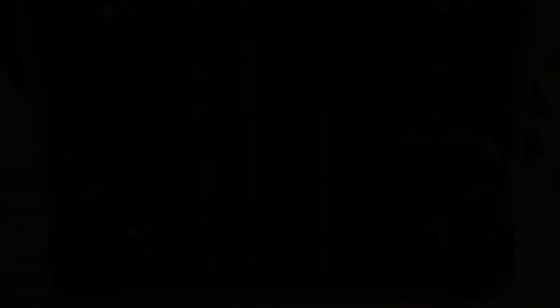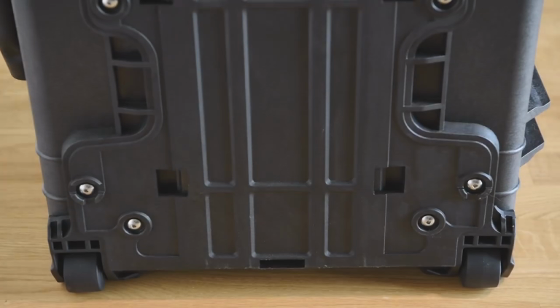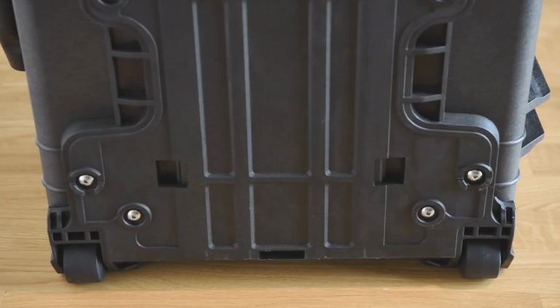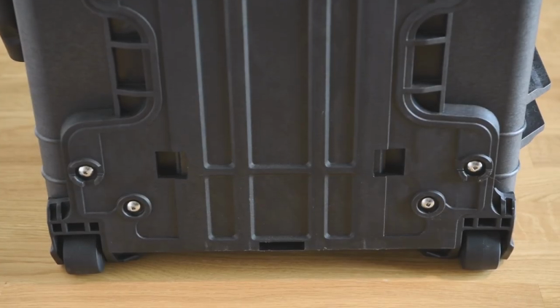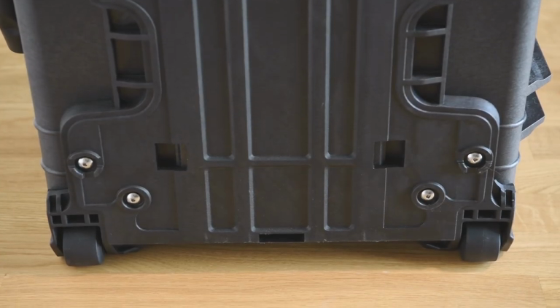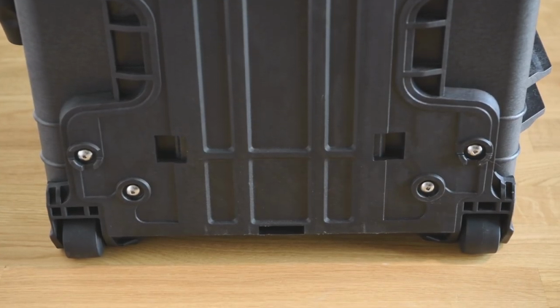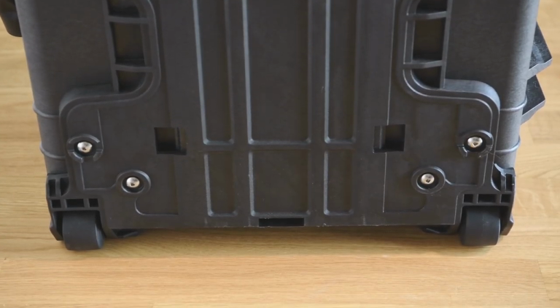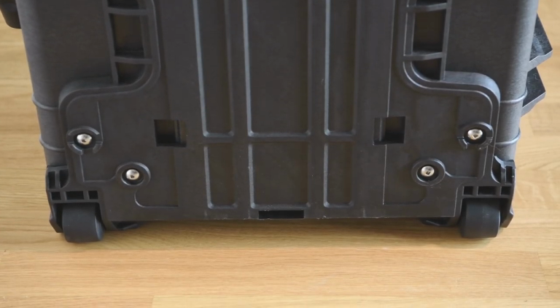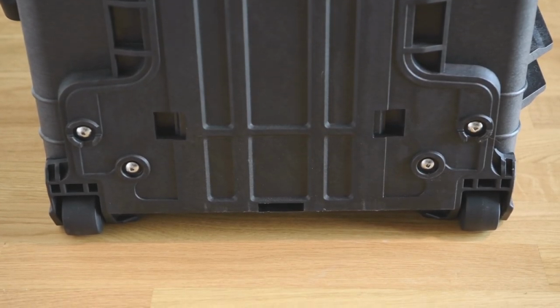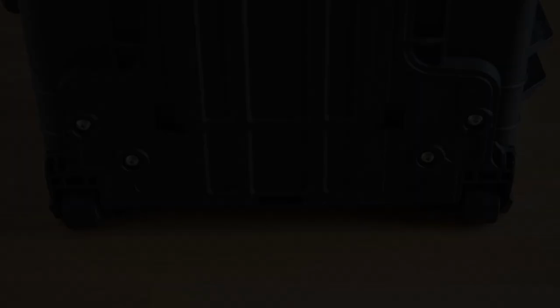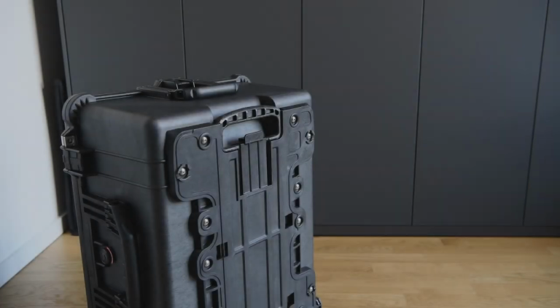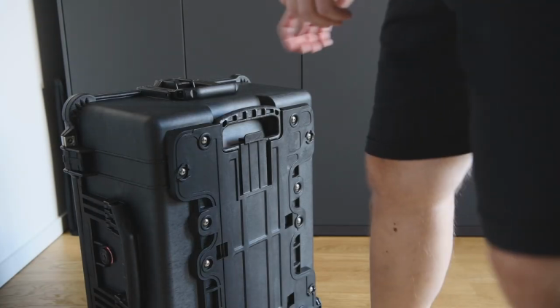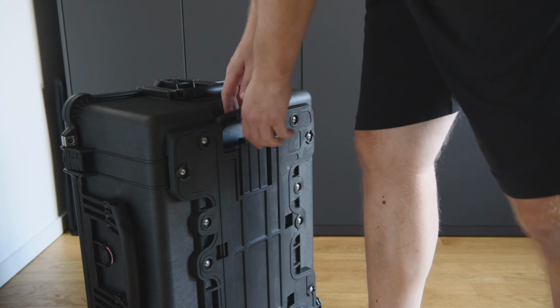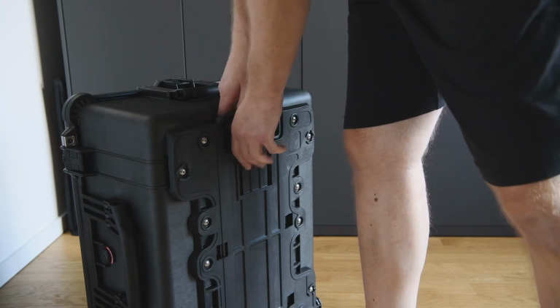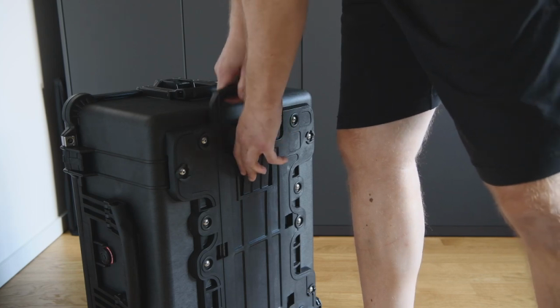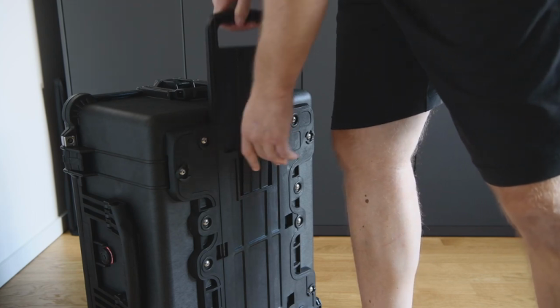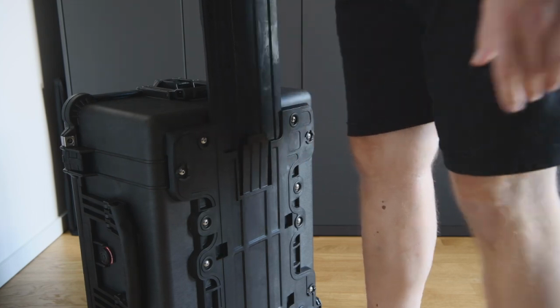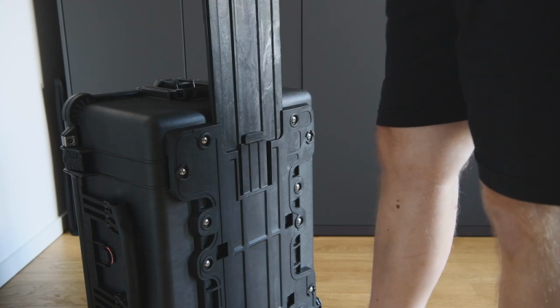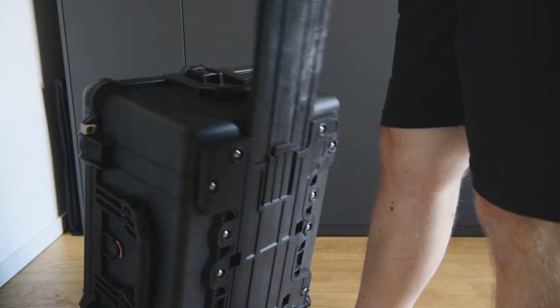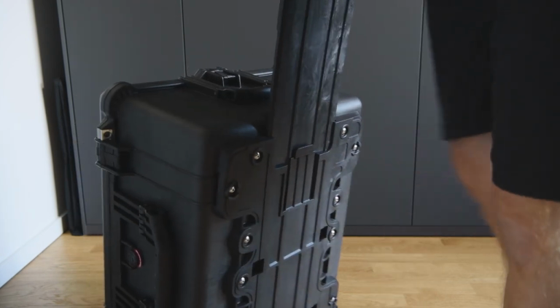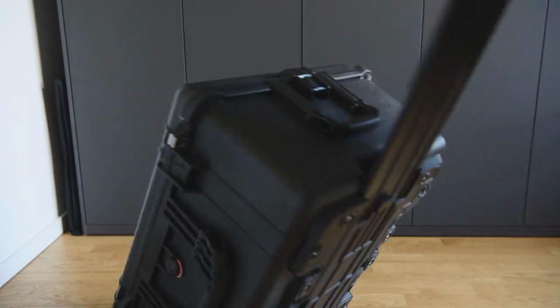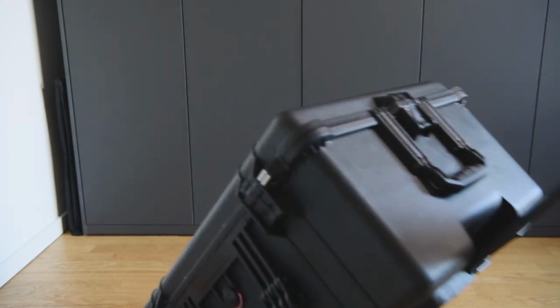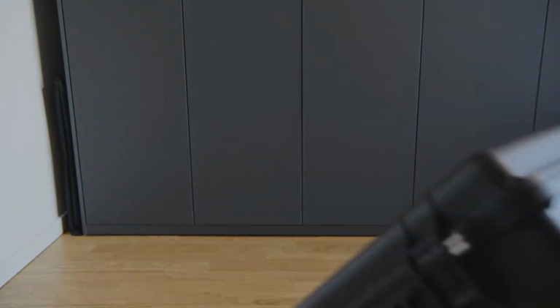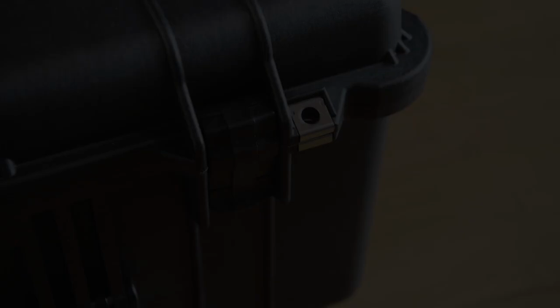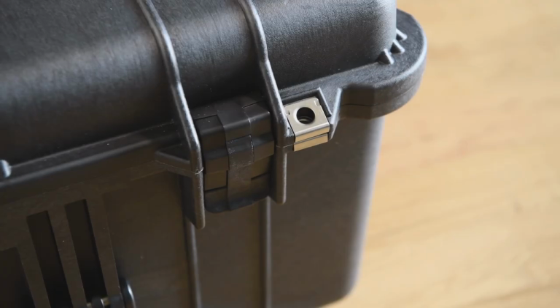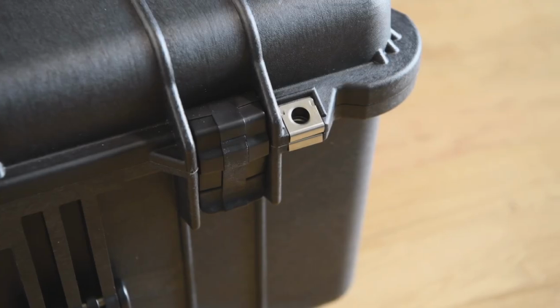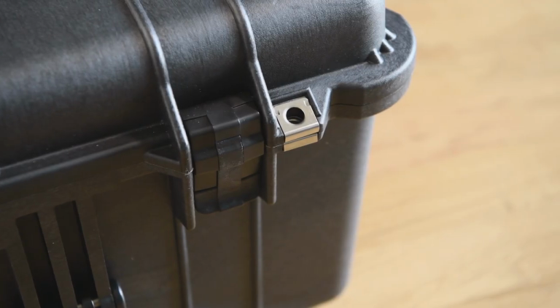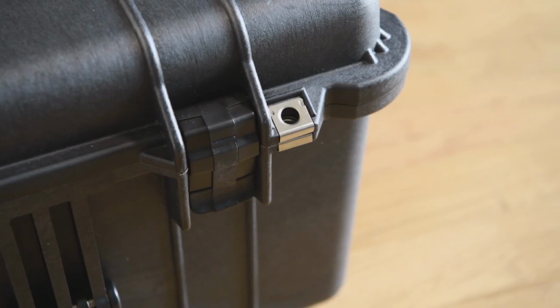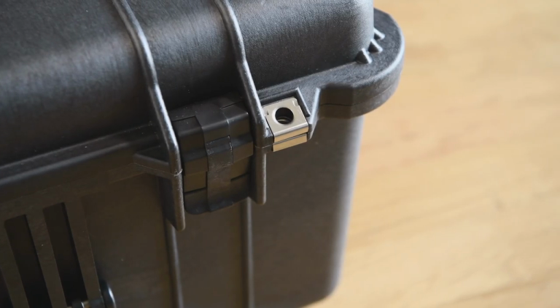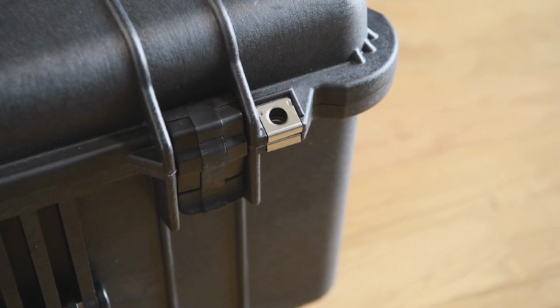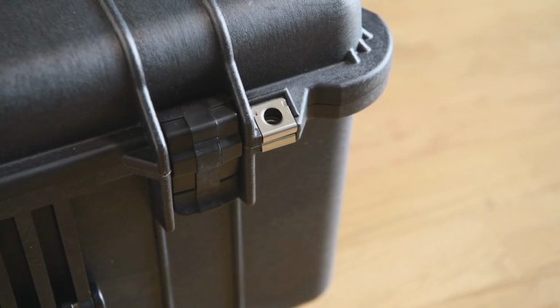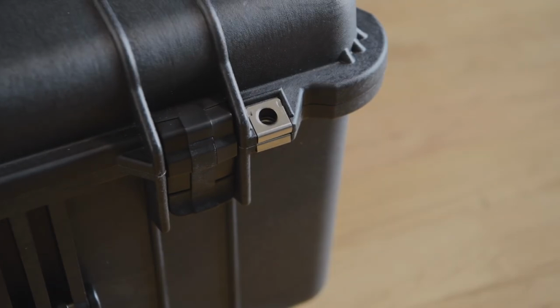On the outside, there are wheels attached for easy transportation, and of course a pull-out handle. Two reinforced openings to attach locks are also available.